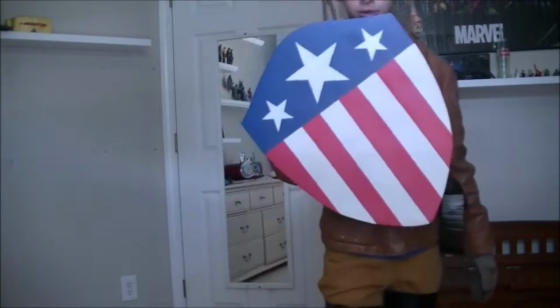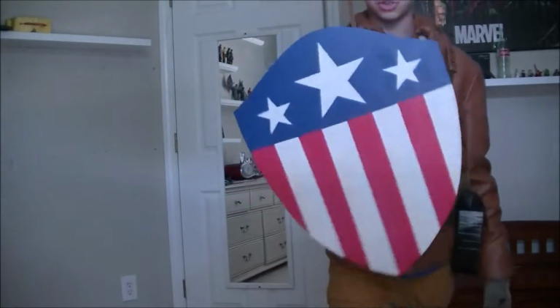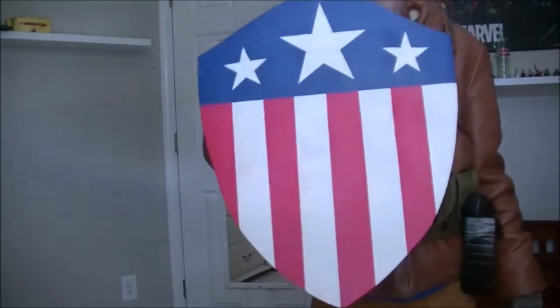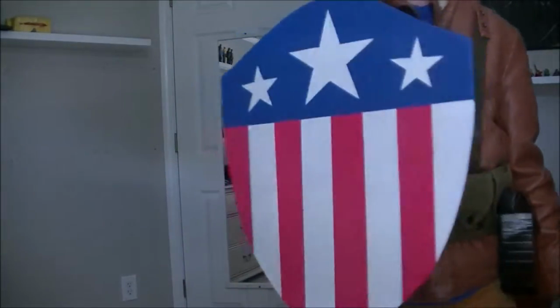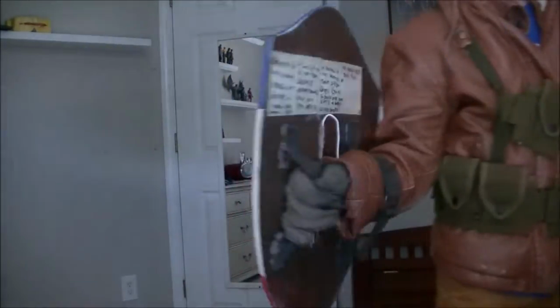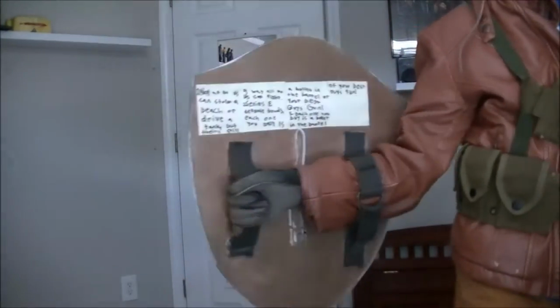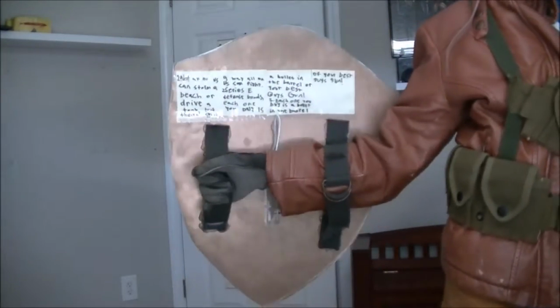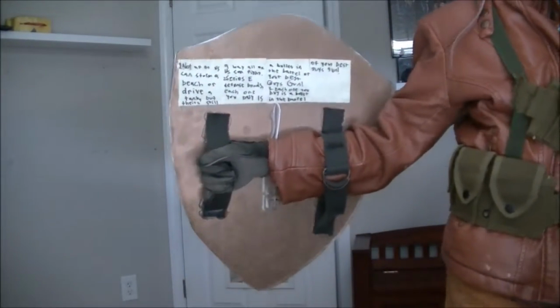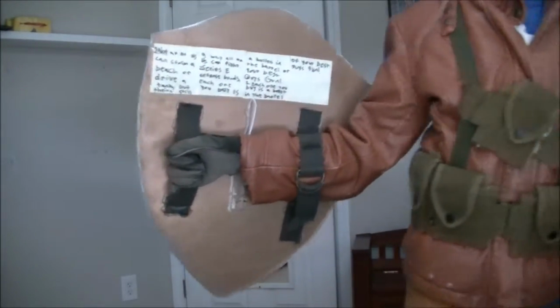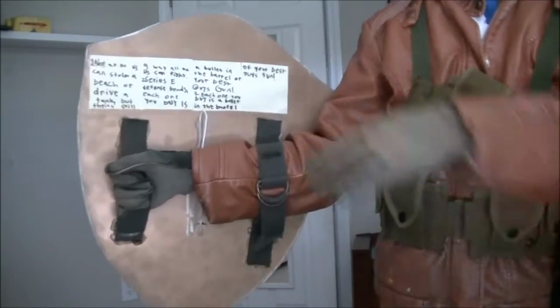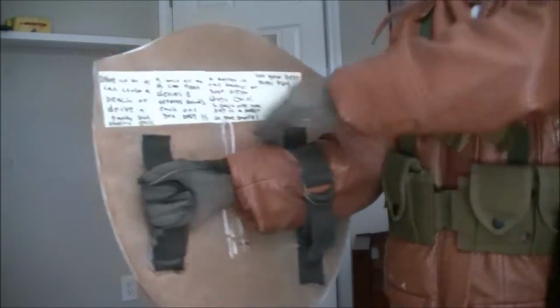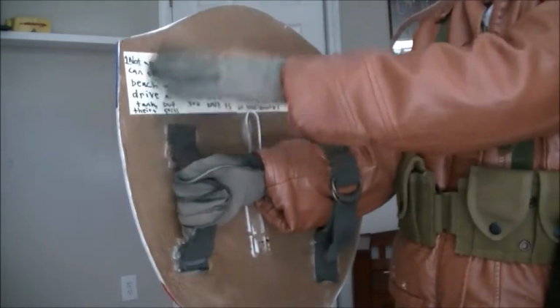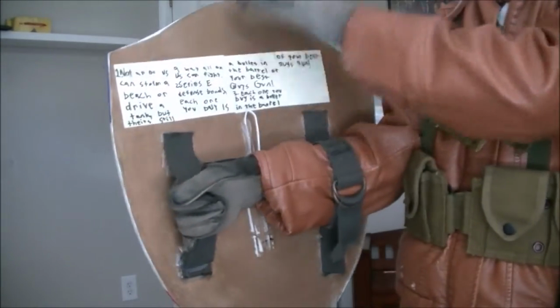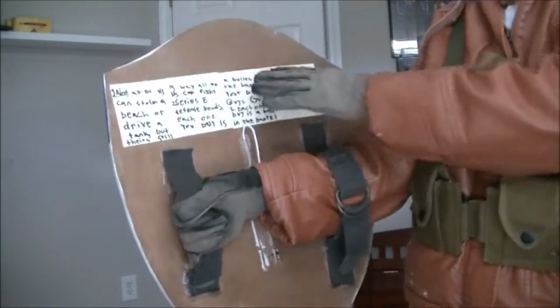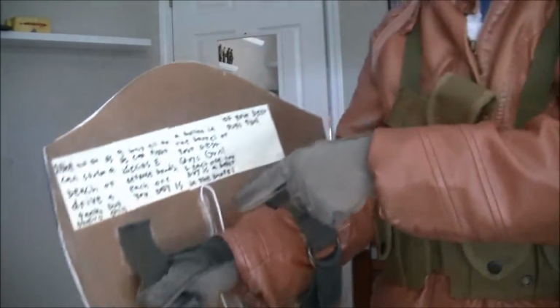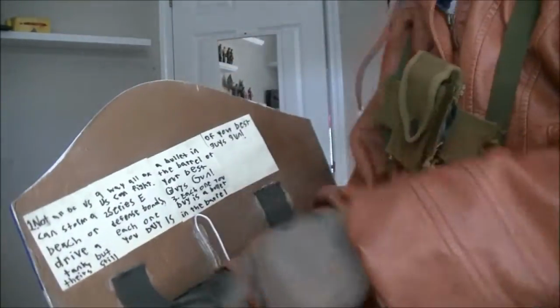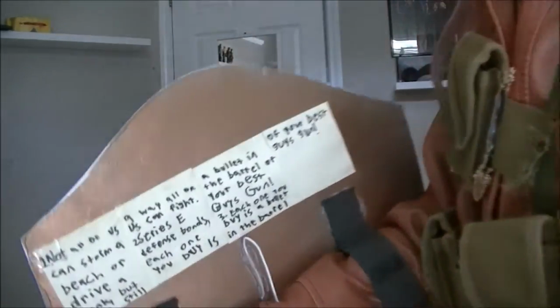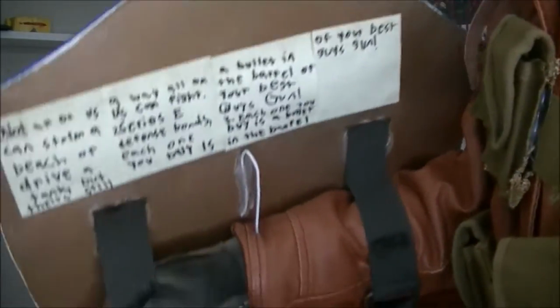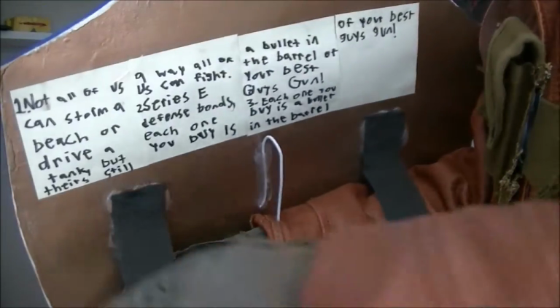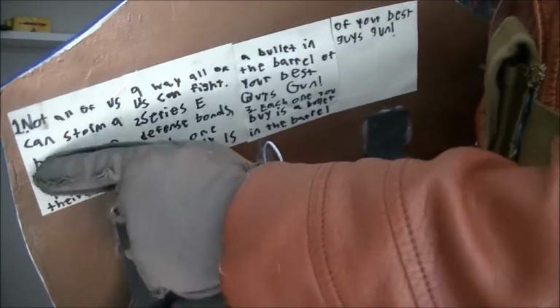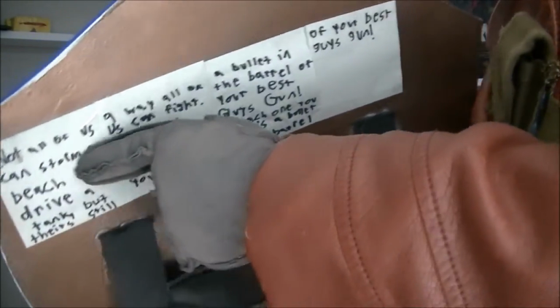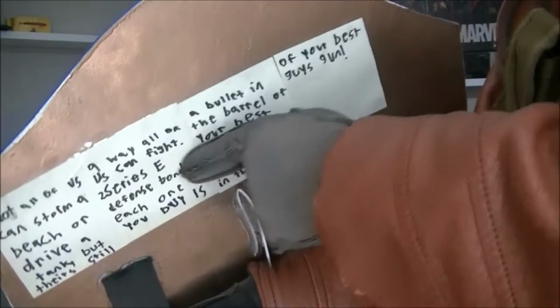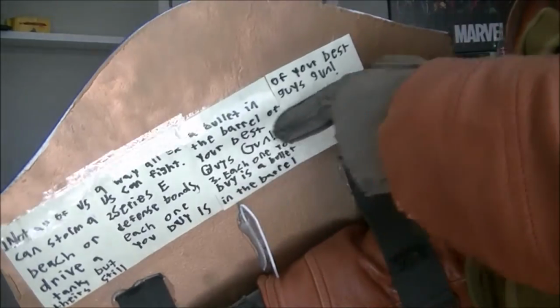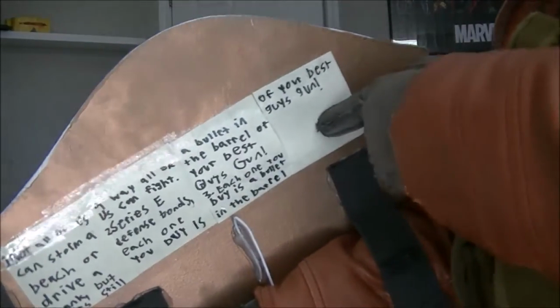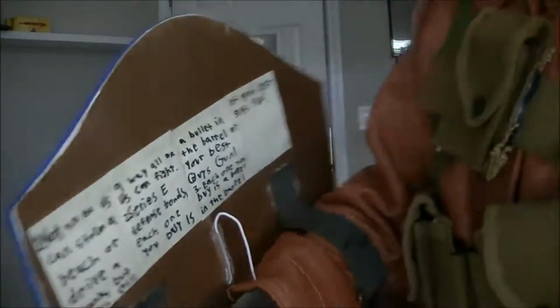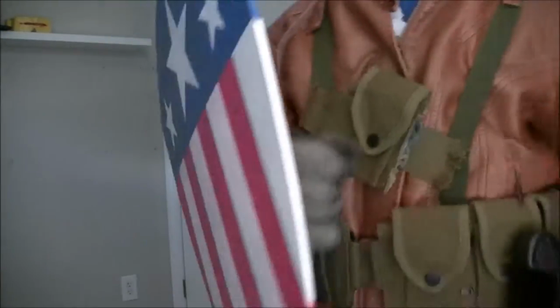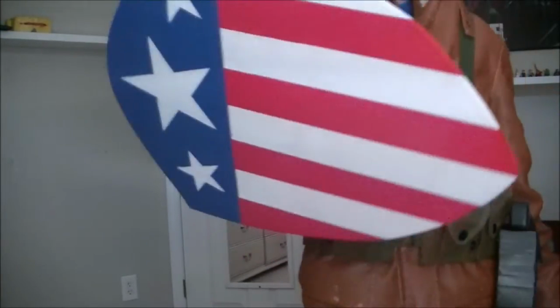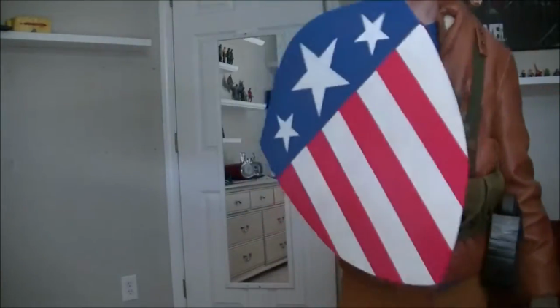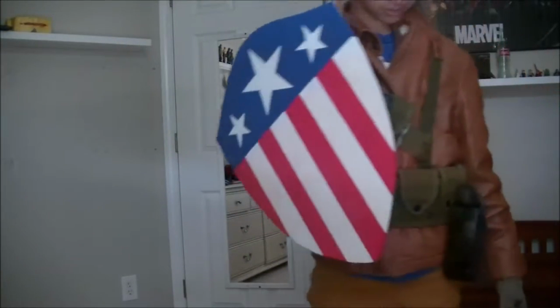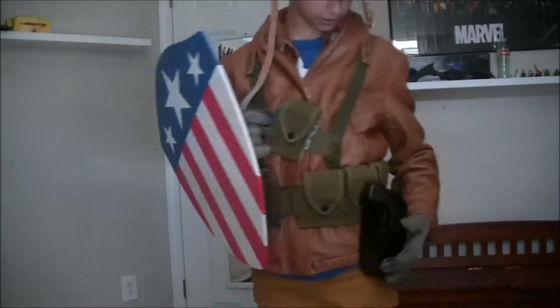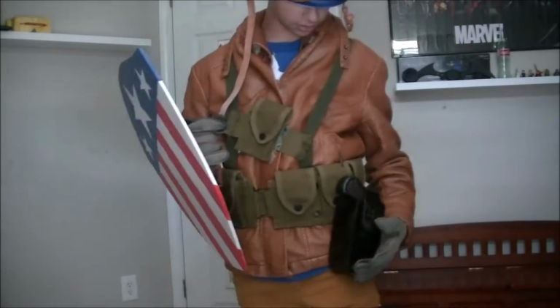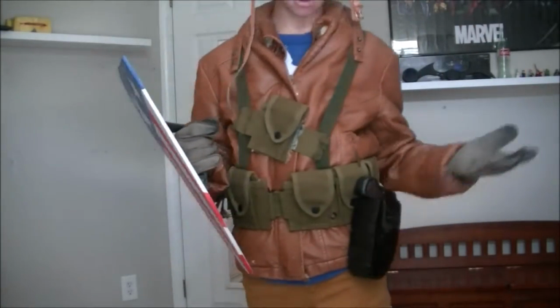Speaking of shield — inside, as you can see, straps painted gold. And for those of you who've seen the movie, I even put the lyrics to the Star-Spangled Man inside of here, just as a little Easter egg.